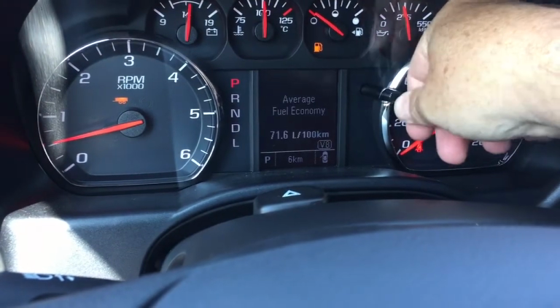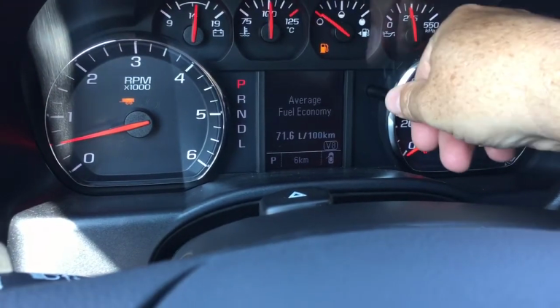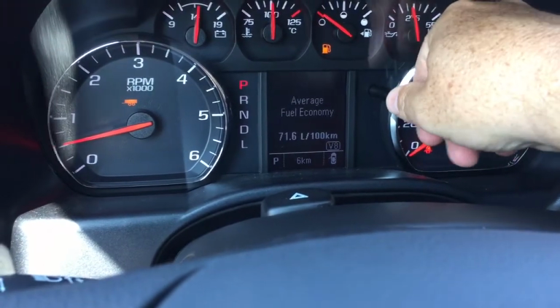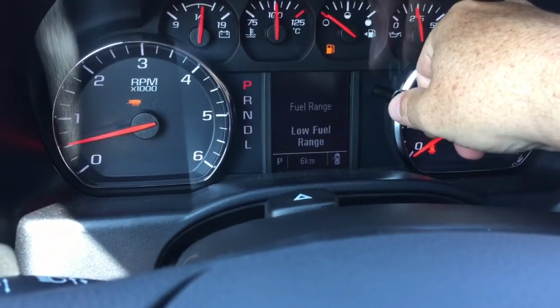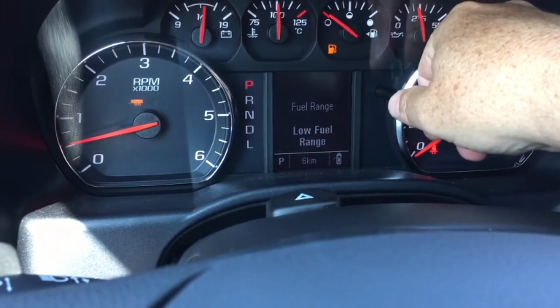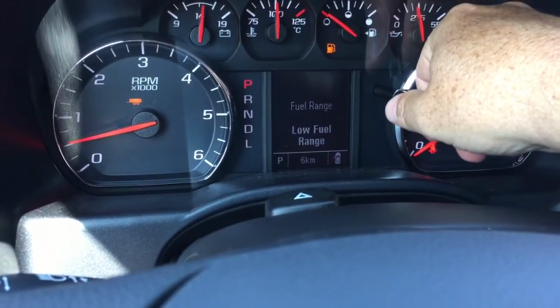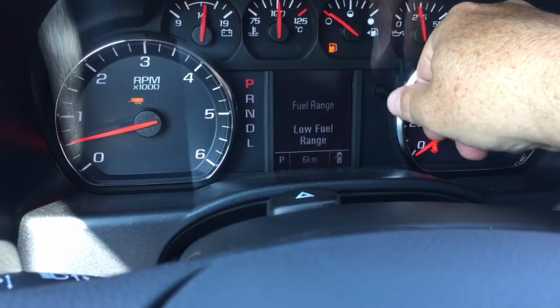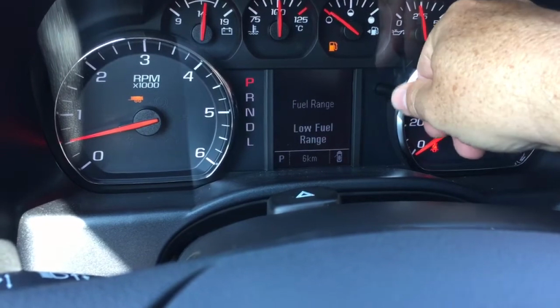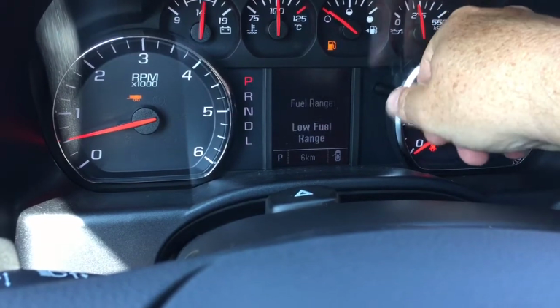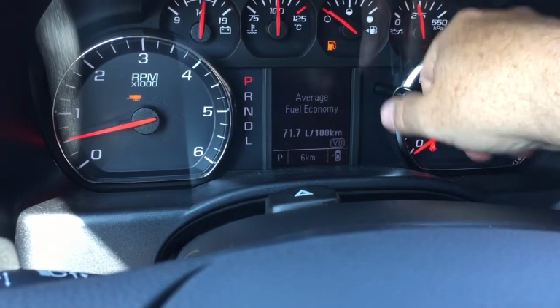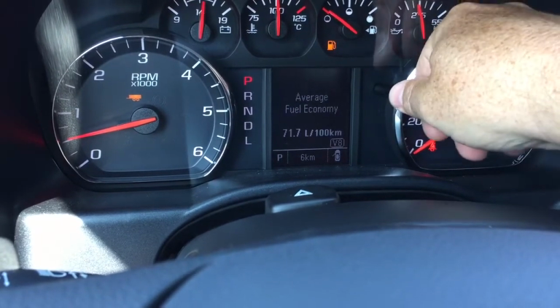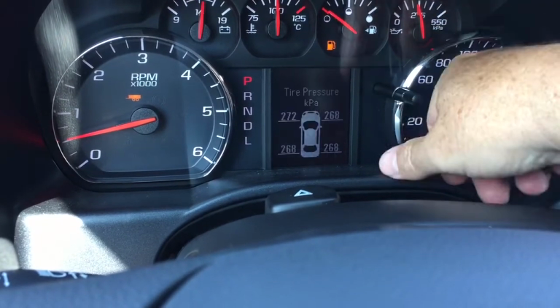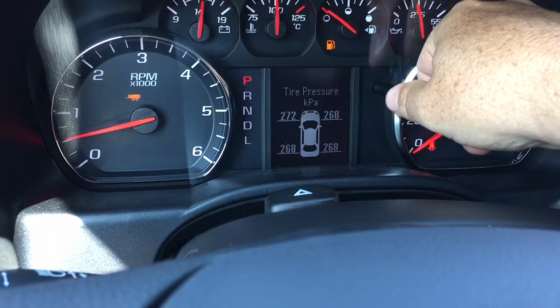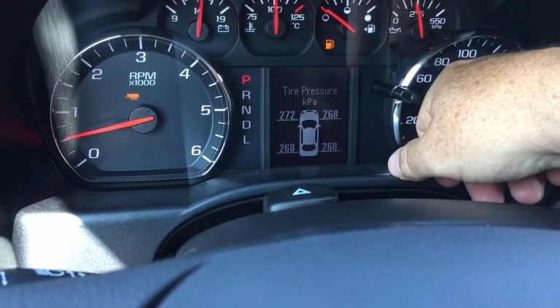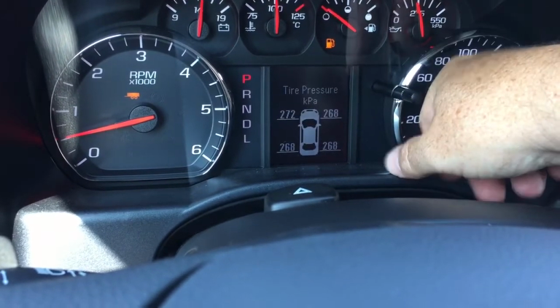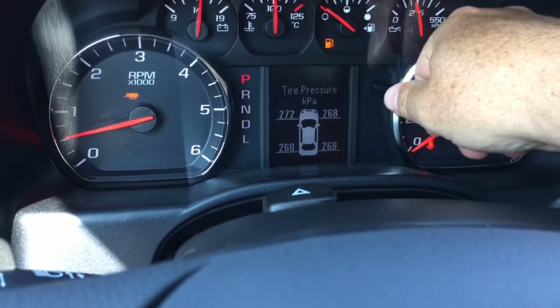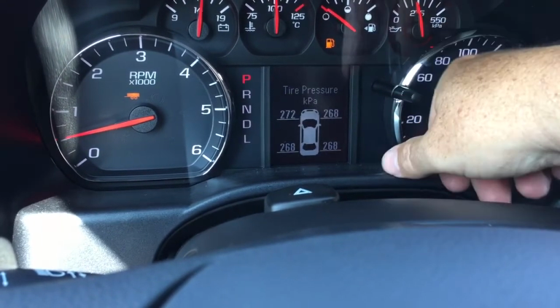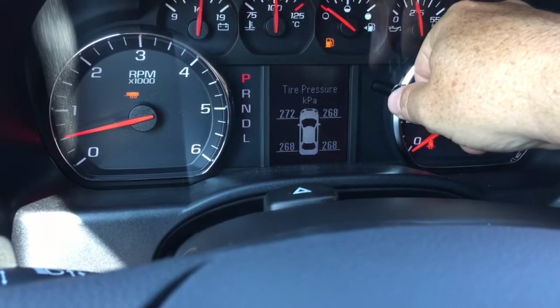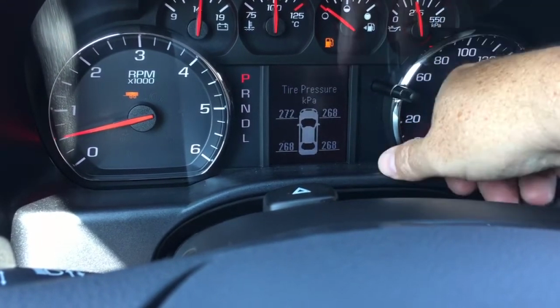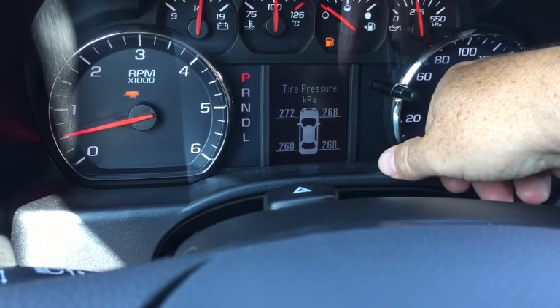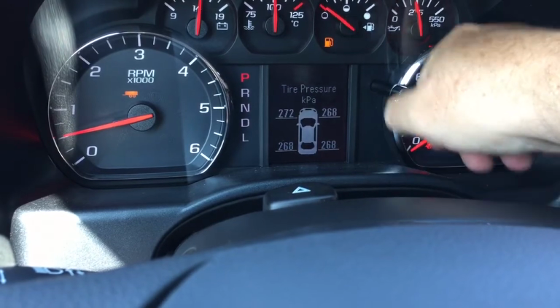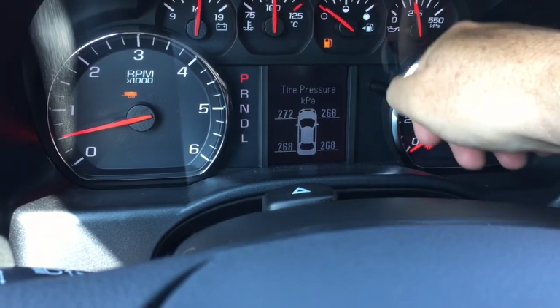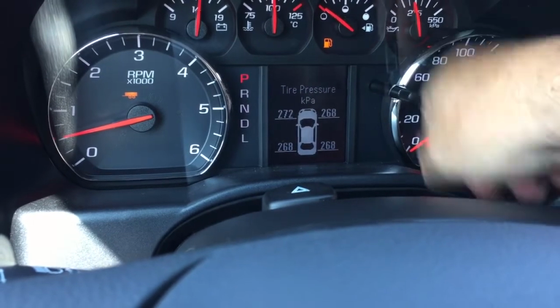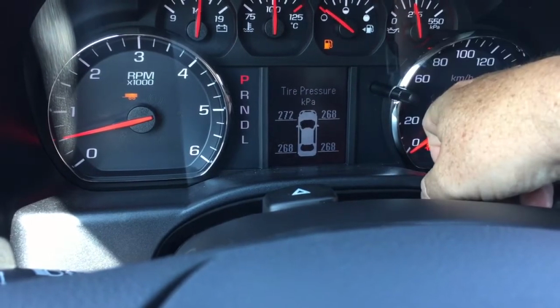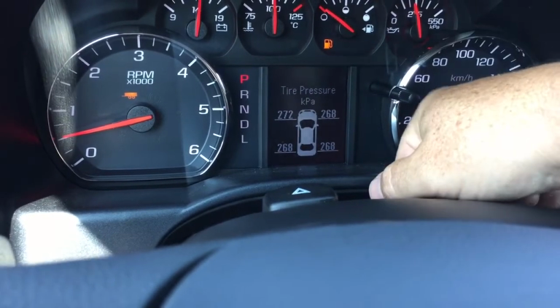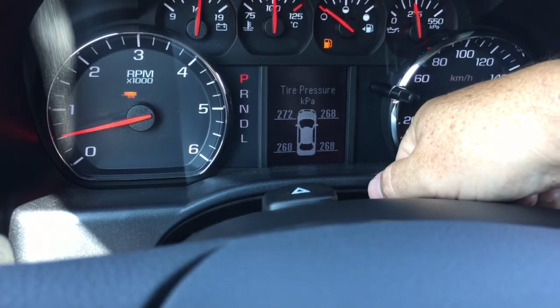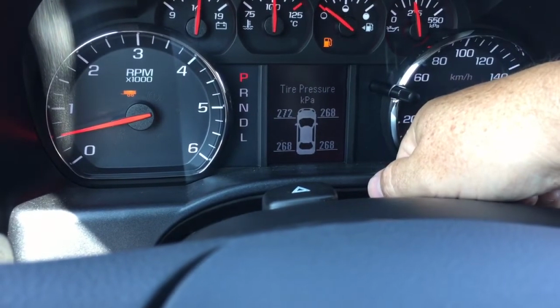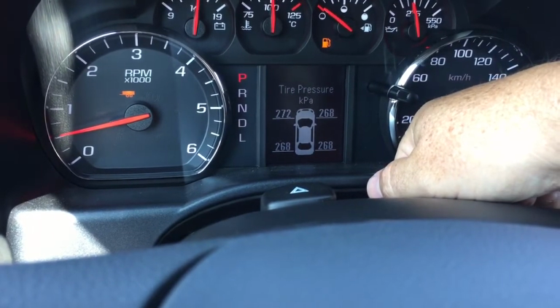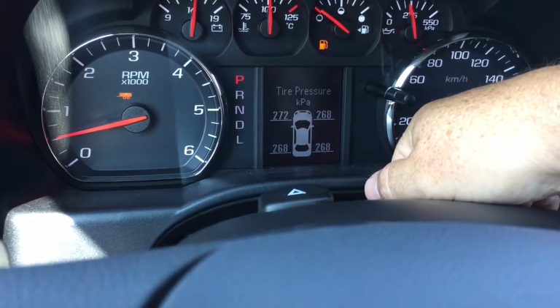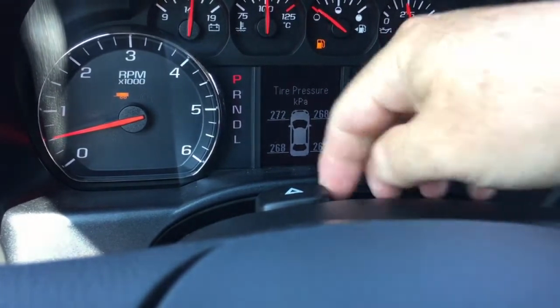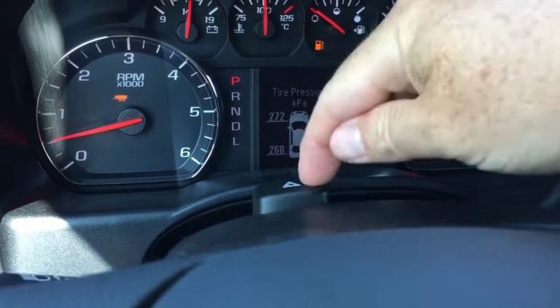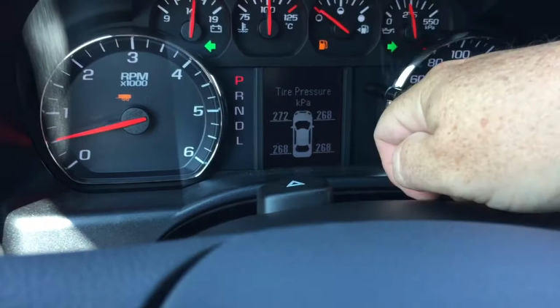You can scroll through the driver information center and see things like trip computers, fuel life remaining, when you need to refuel, oil life remaining, and tire pressure monitoring — so much more right there at the push of a button.